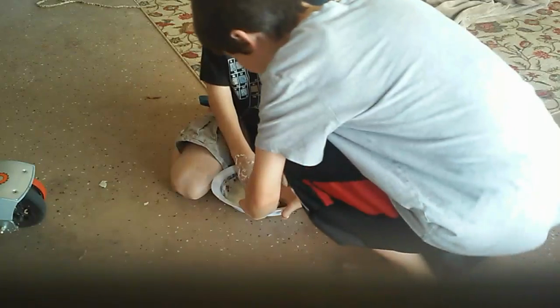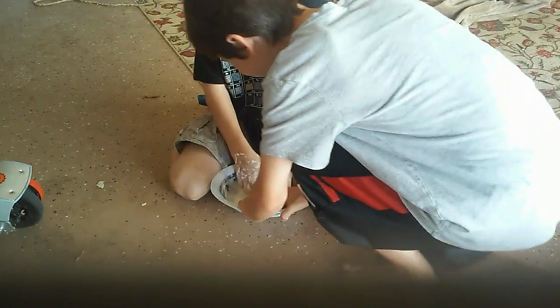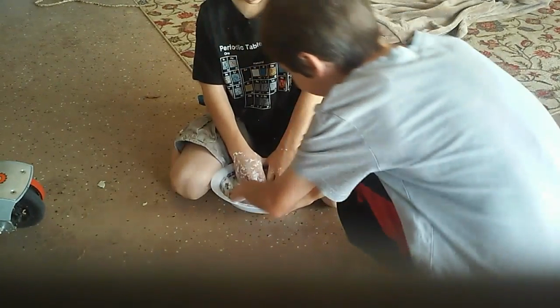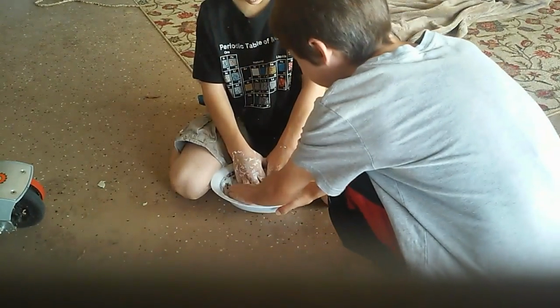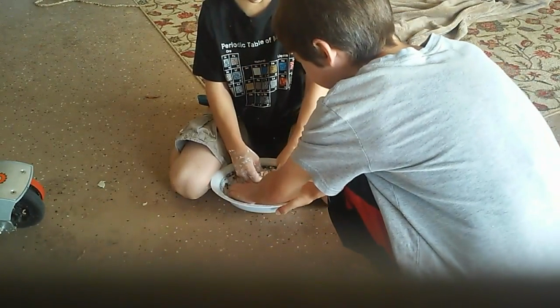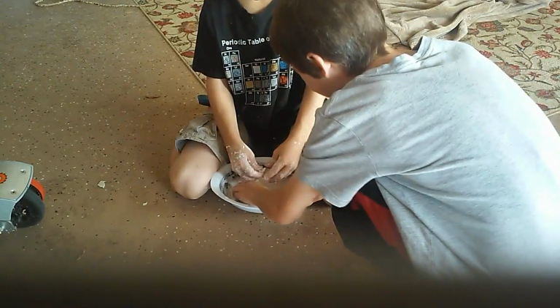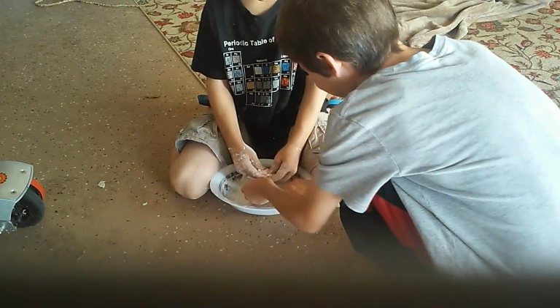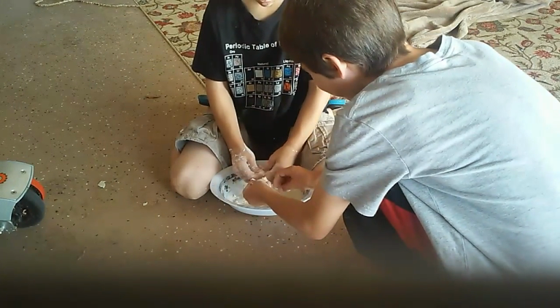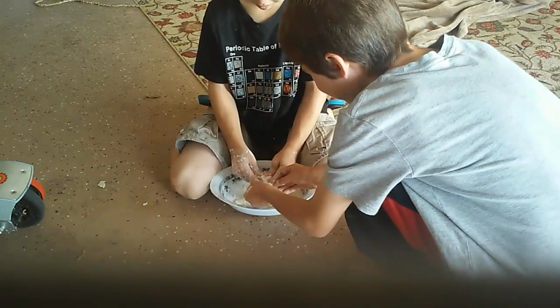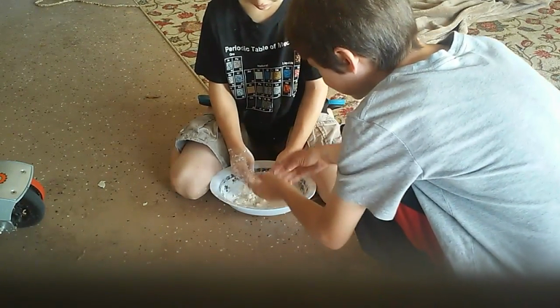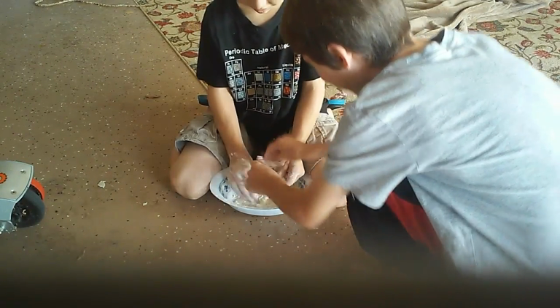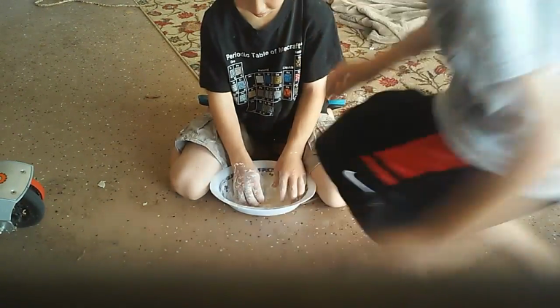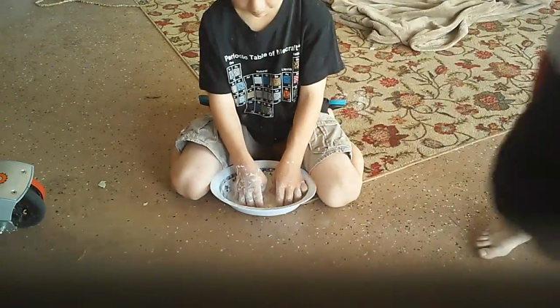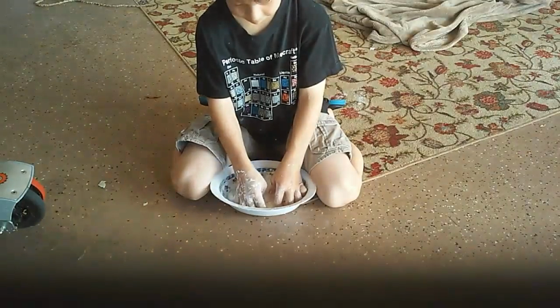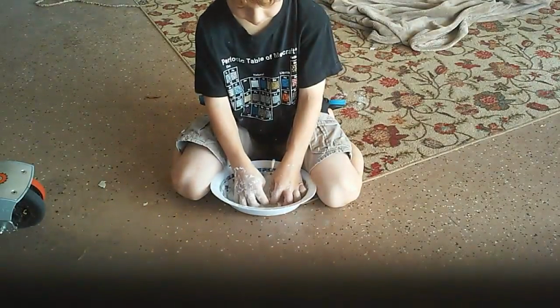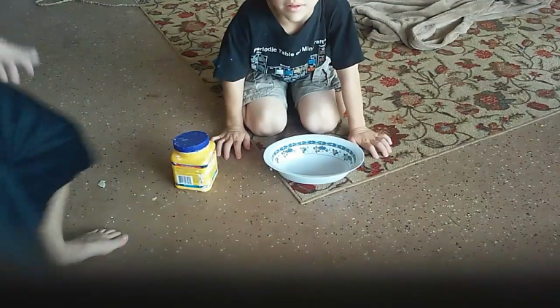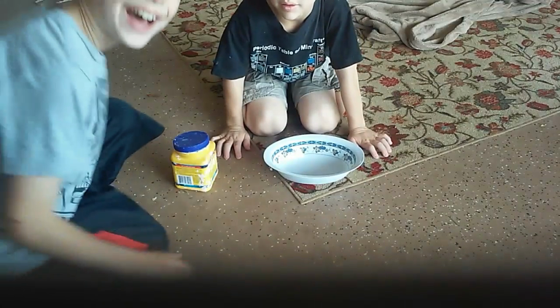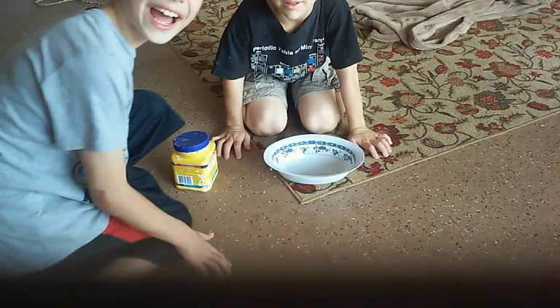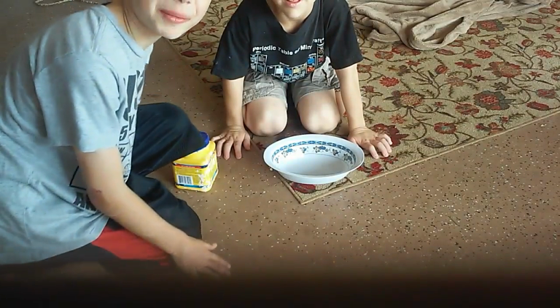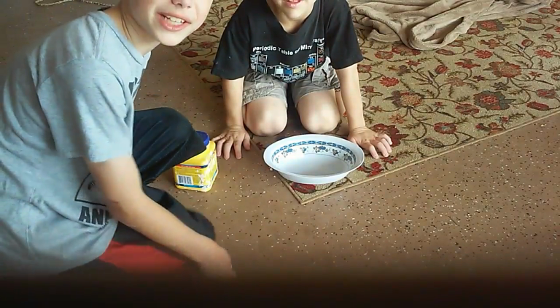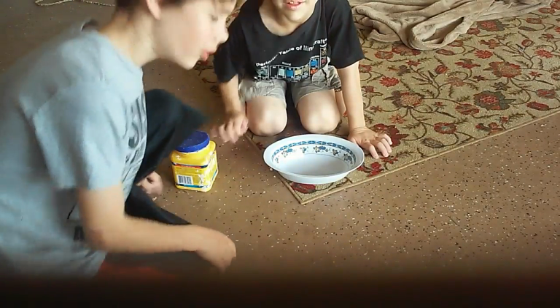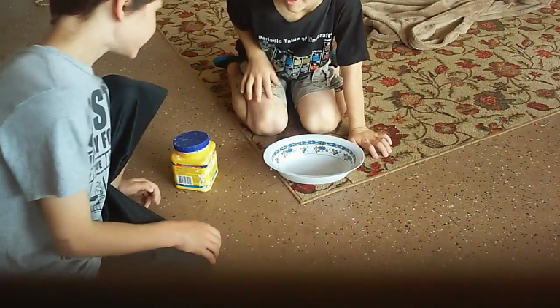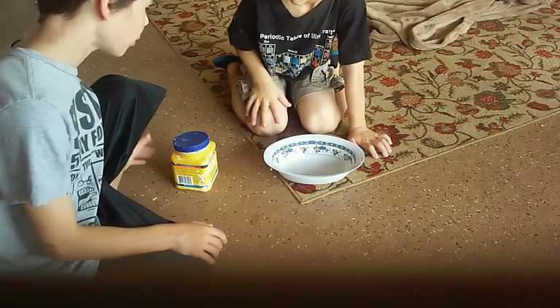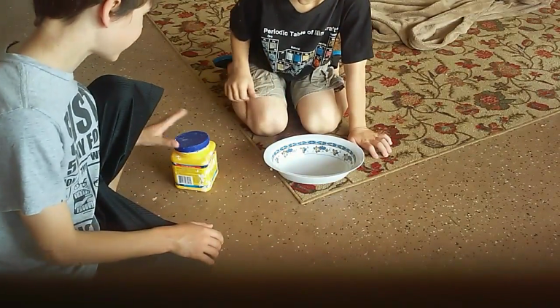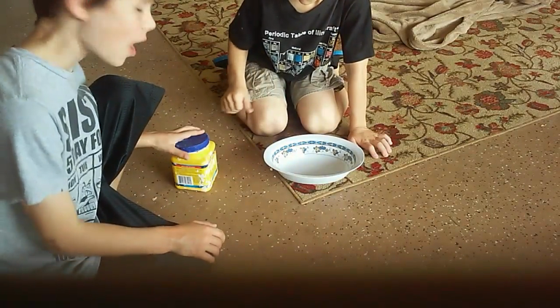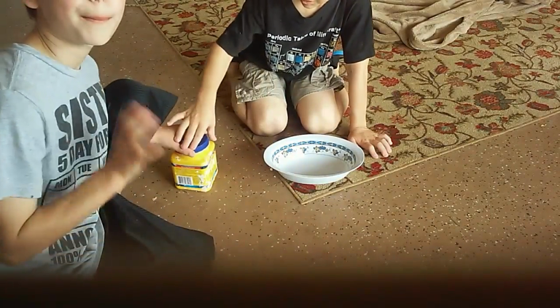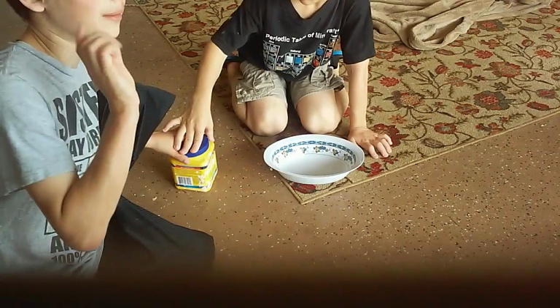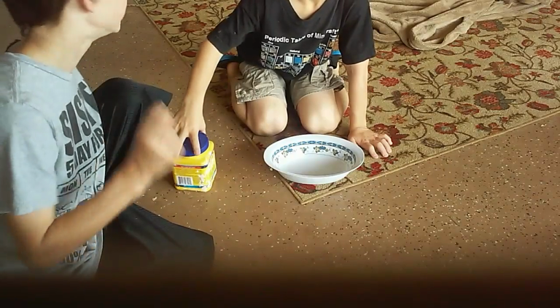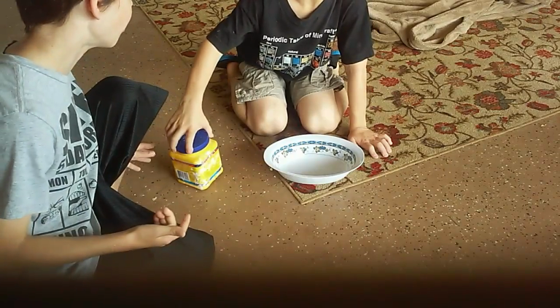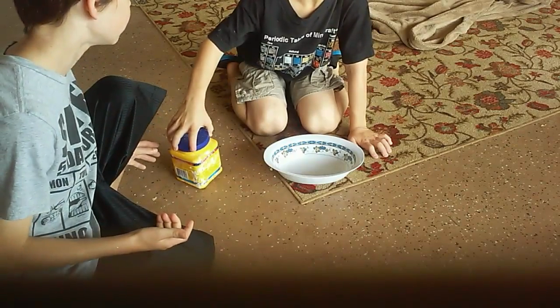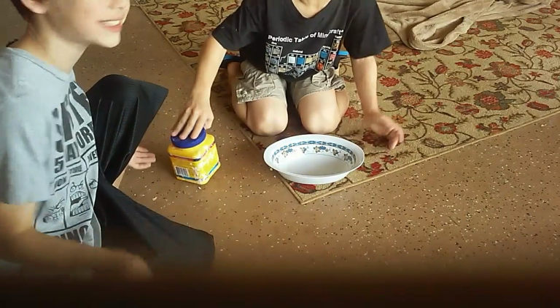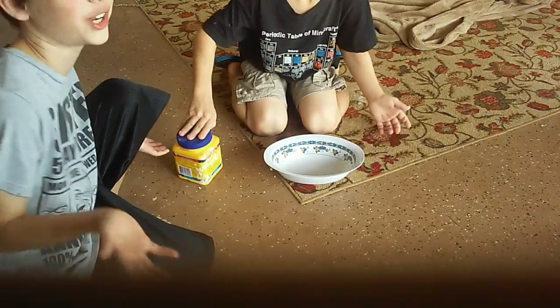Oh, this is awesome. Hi guys, welcome back to the channel. Today we will be making dough. Cousin dough.